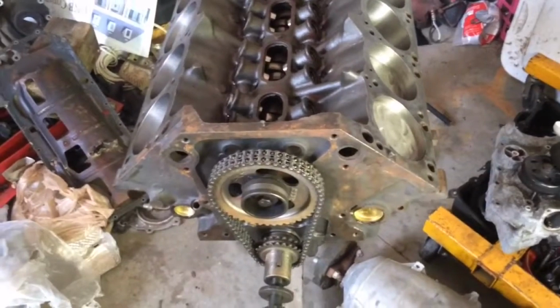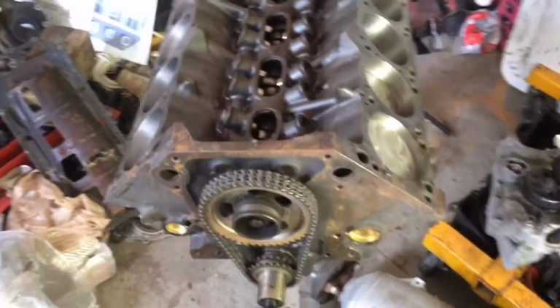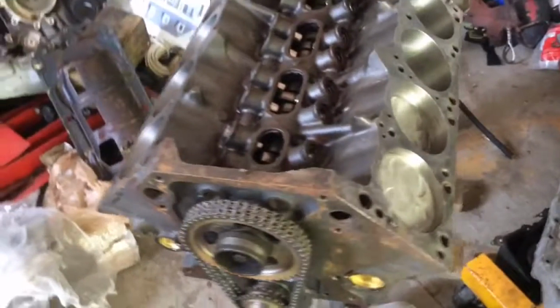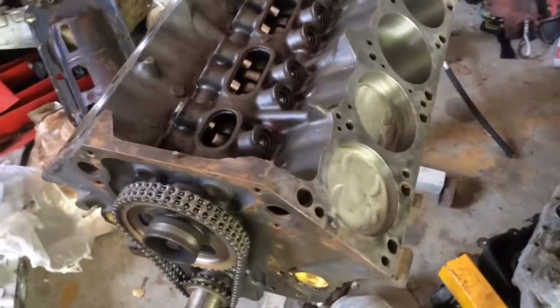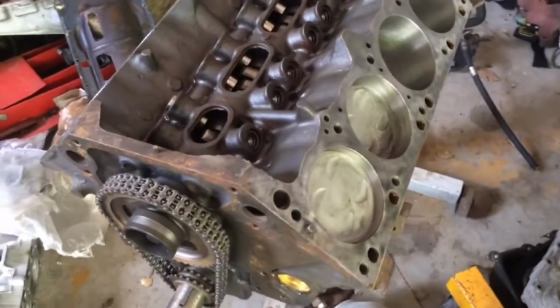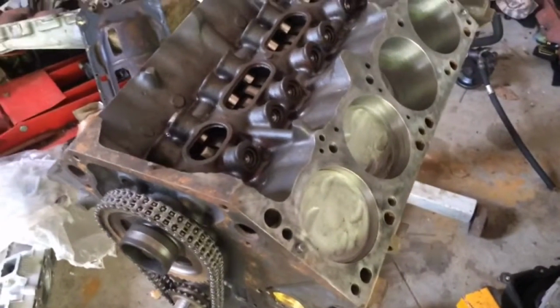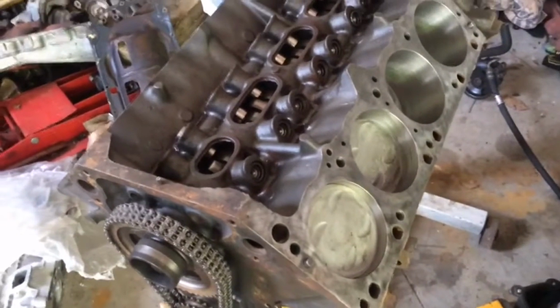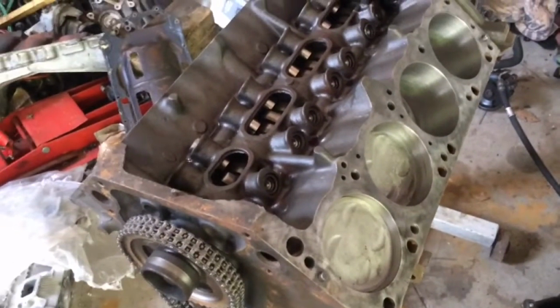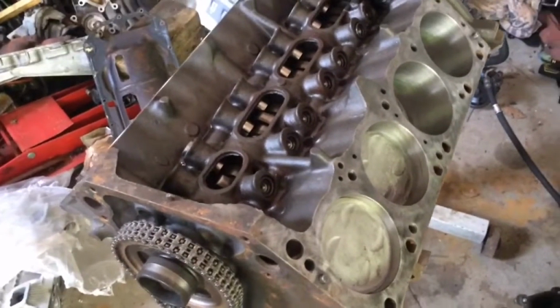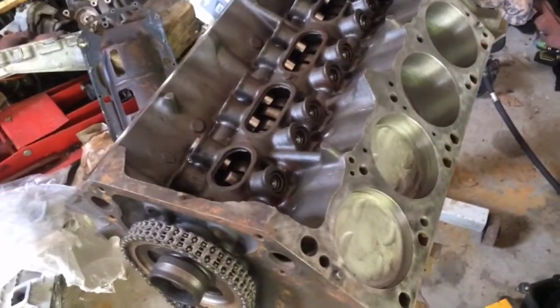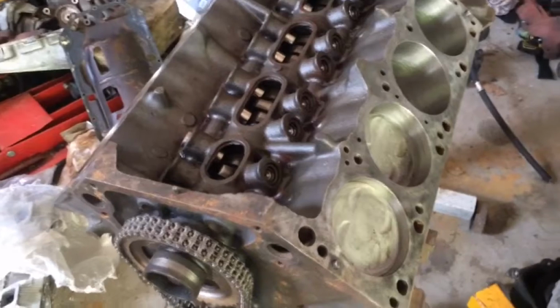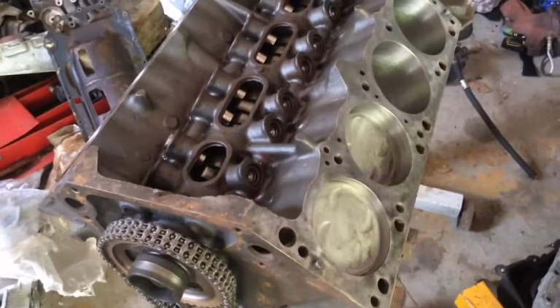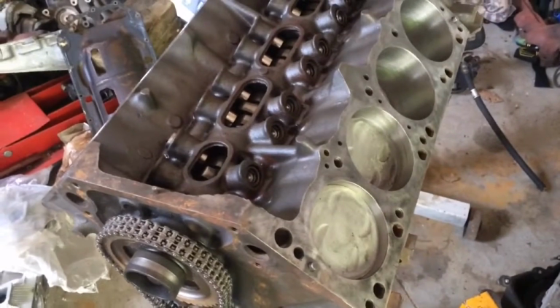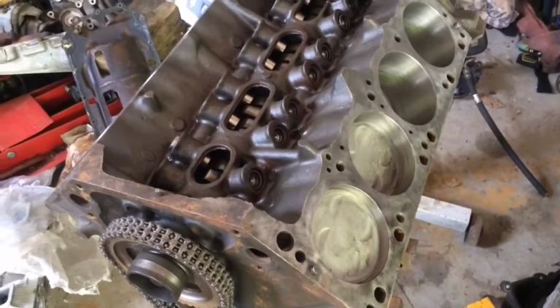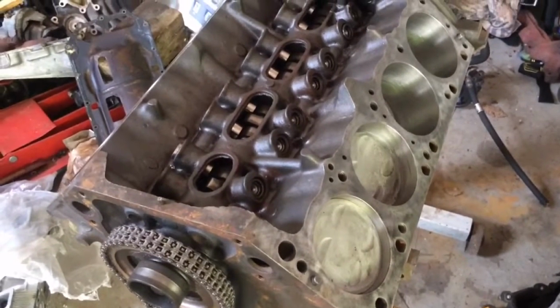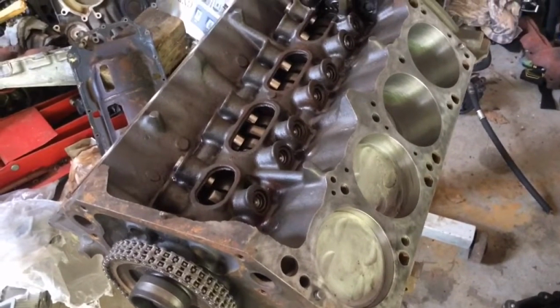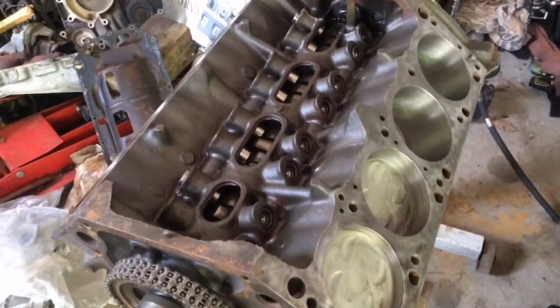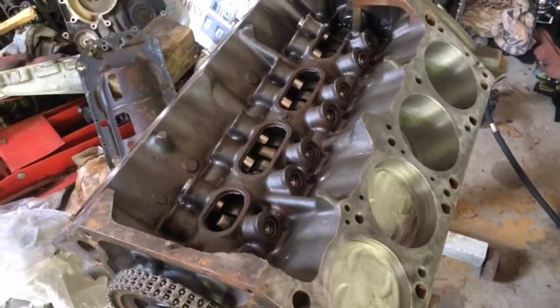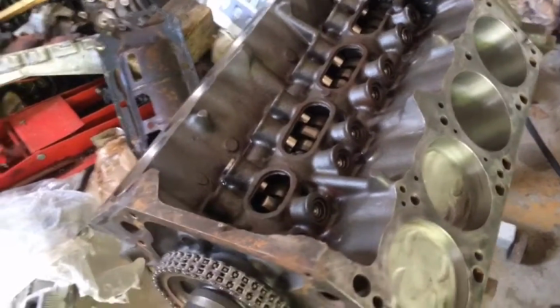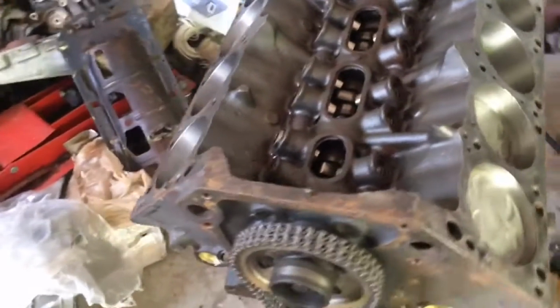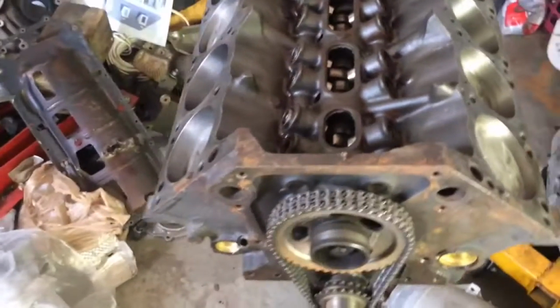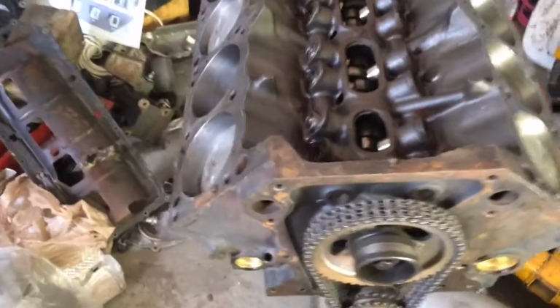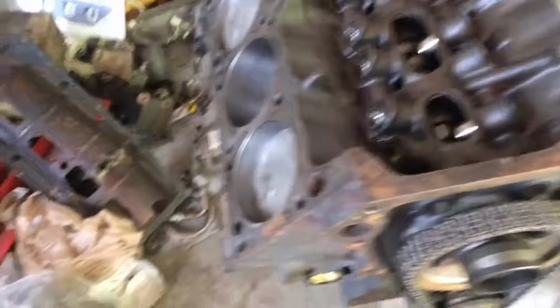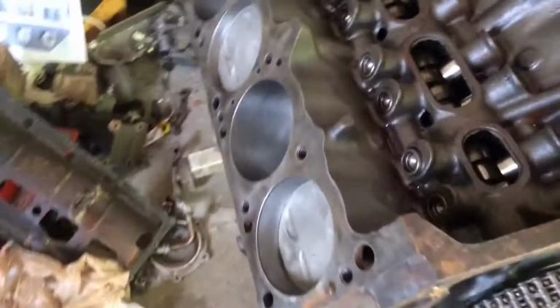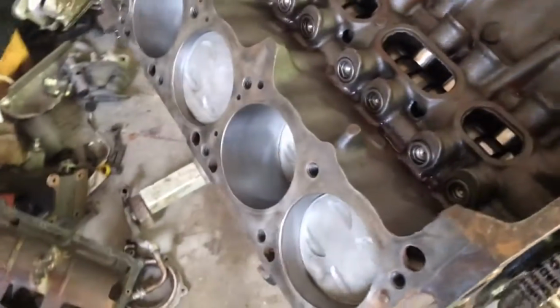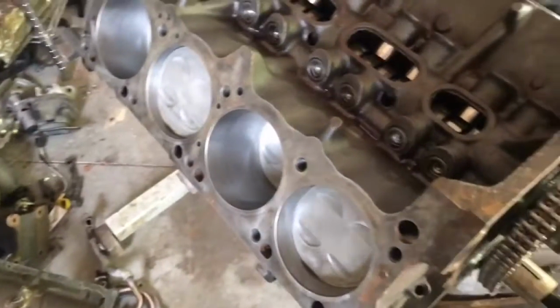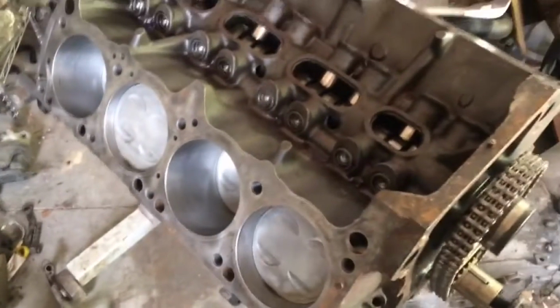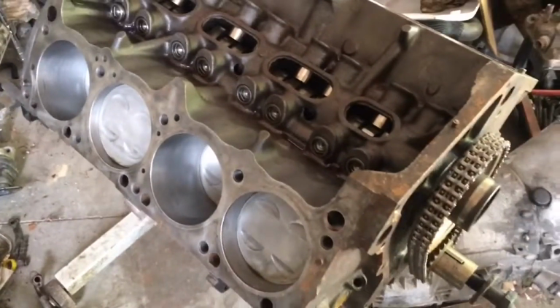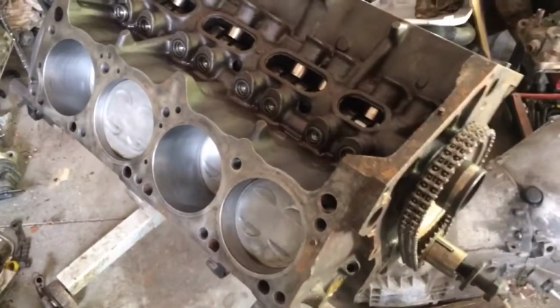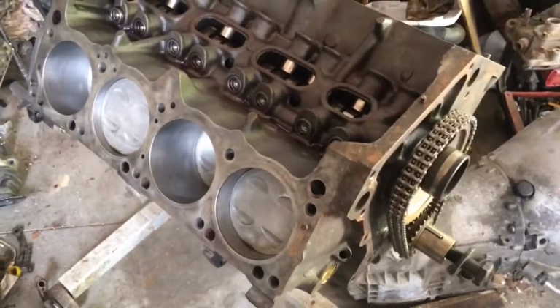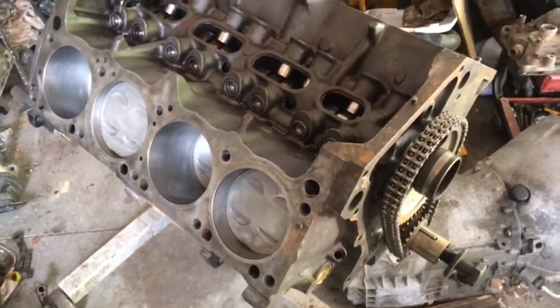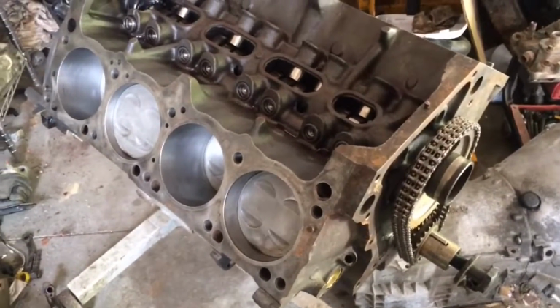I still need to get a carb for it. I'm thinking about going with around a 700 CFM, but I haven't completely decided yet.